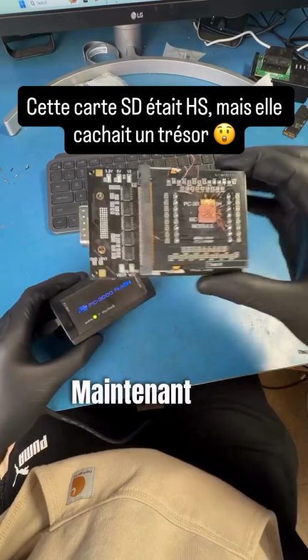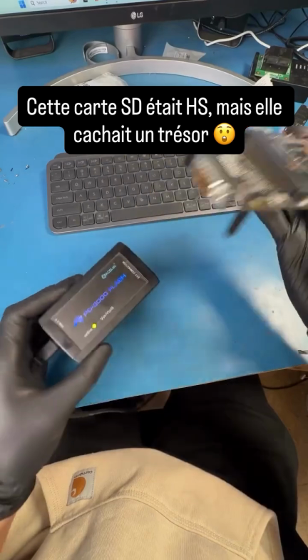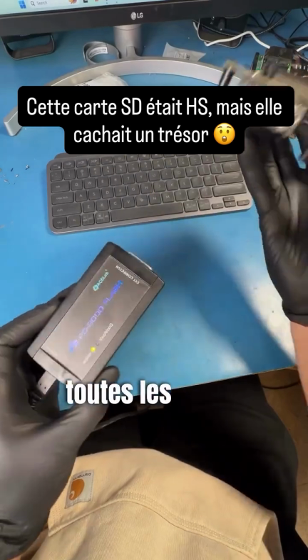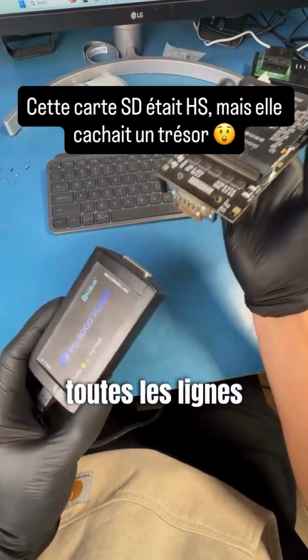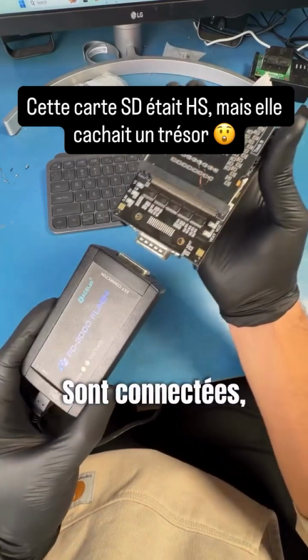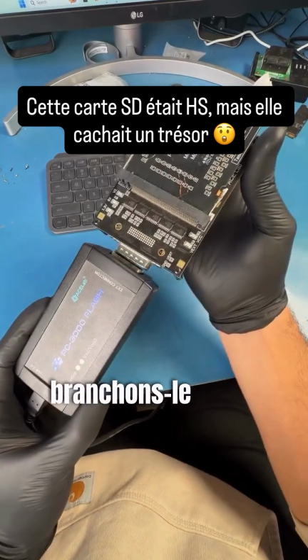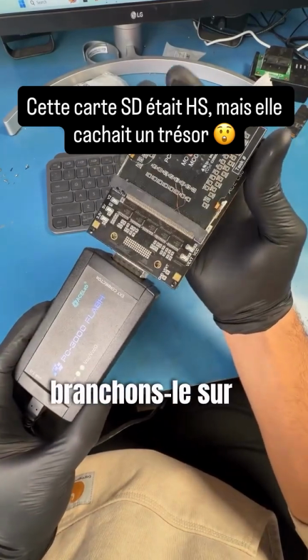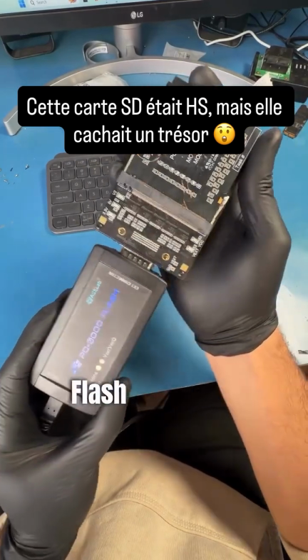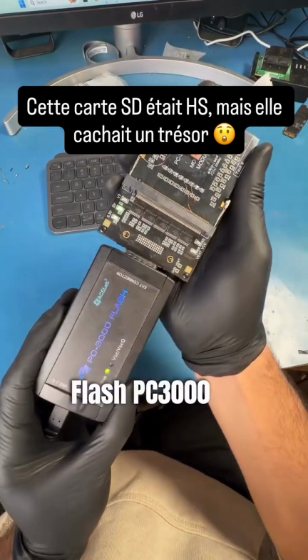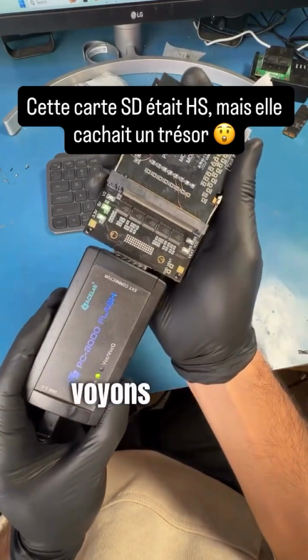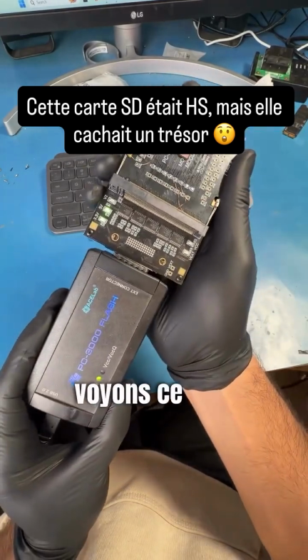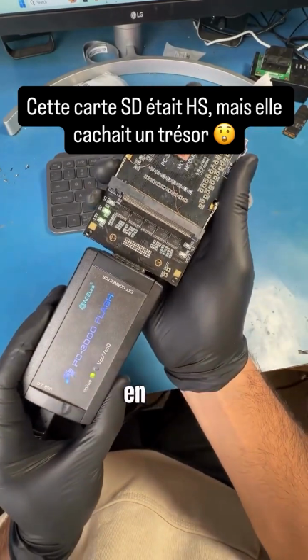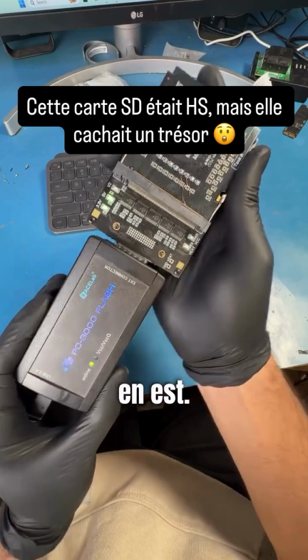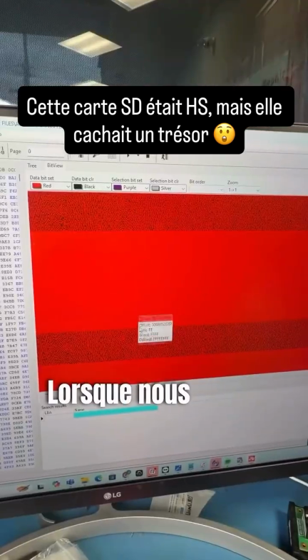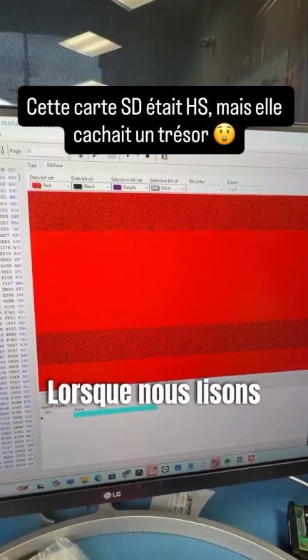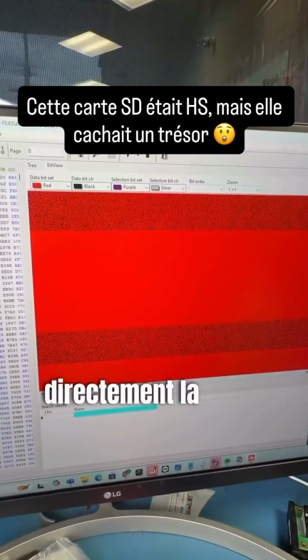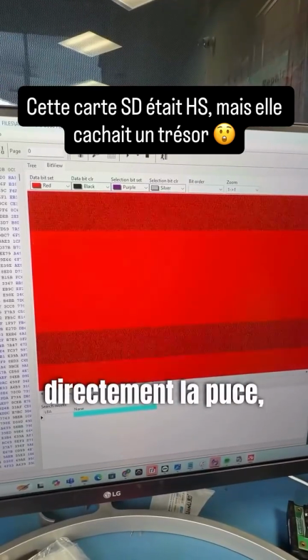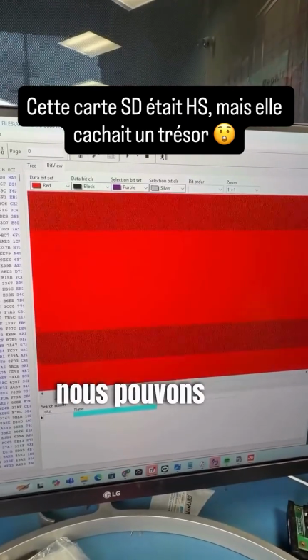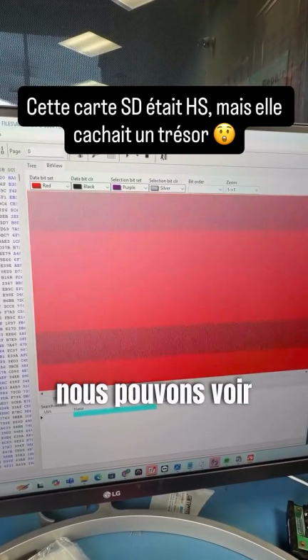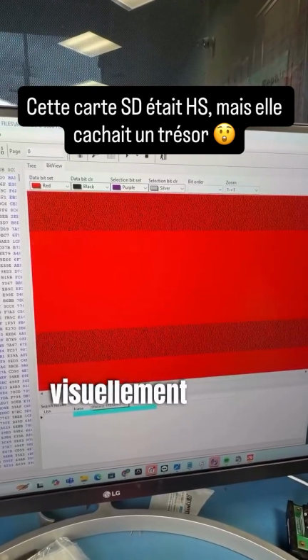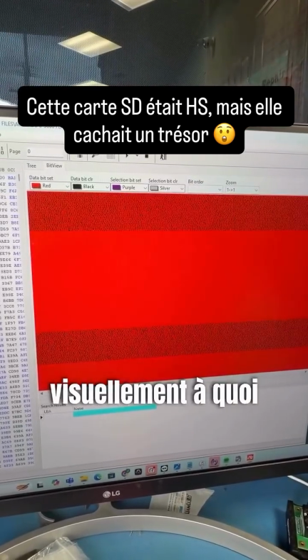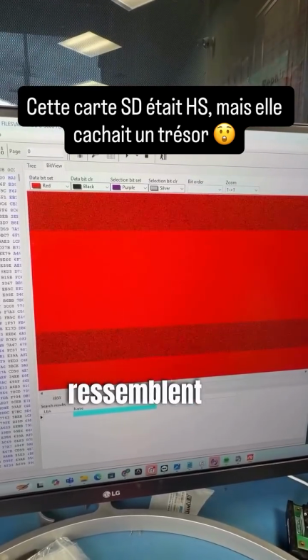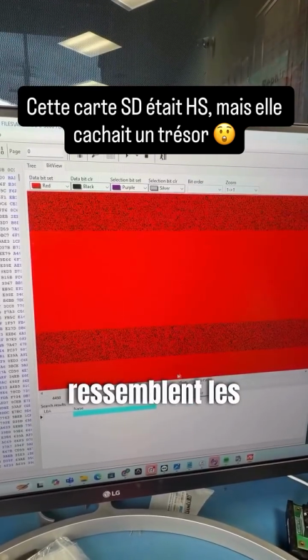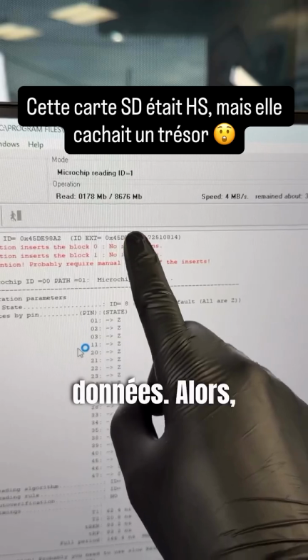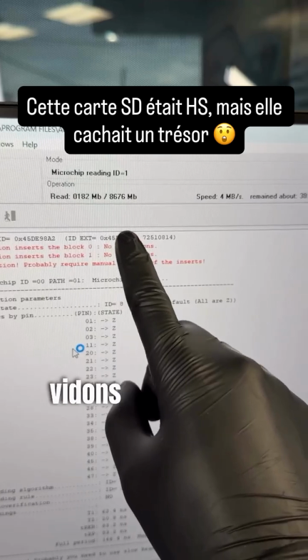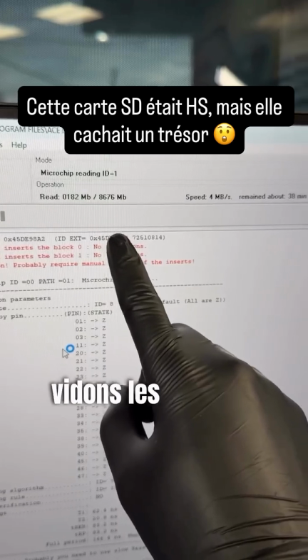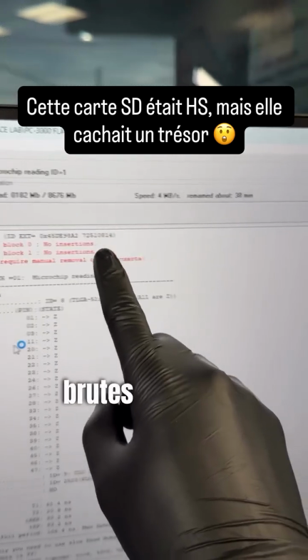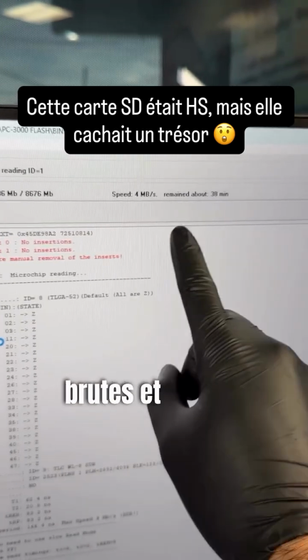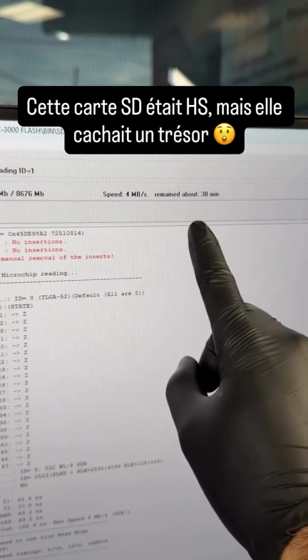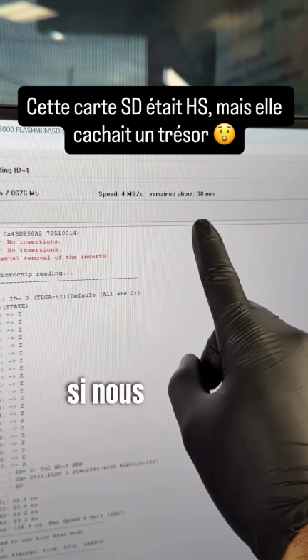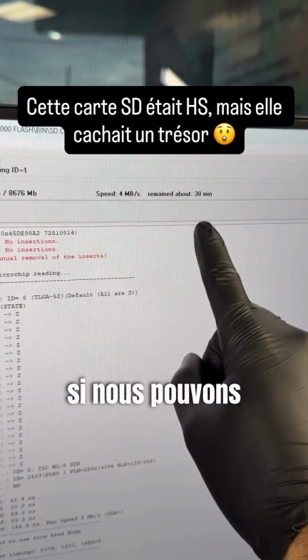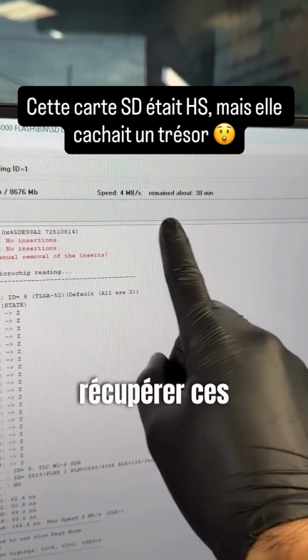Now that all the lines are connected, let's plug it into the PC3000 Flash and see what's up. When we directly read the chip we can visually see how the data looks. Let's dump the raw data and see if we can recover these pictures.